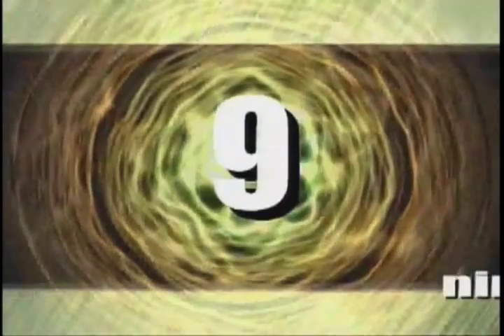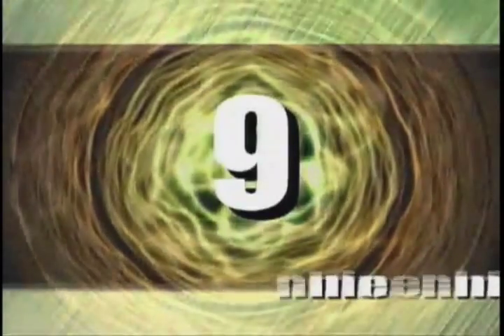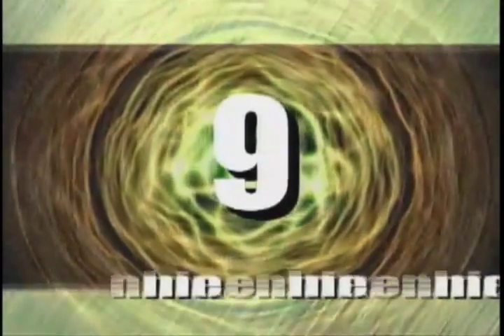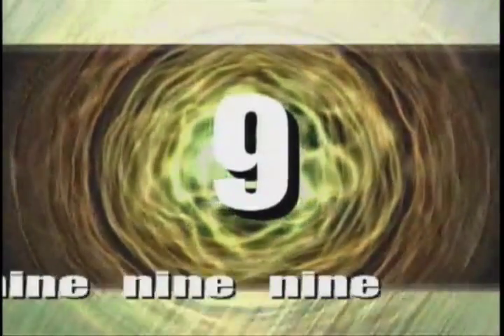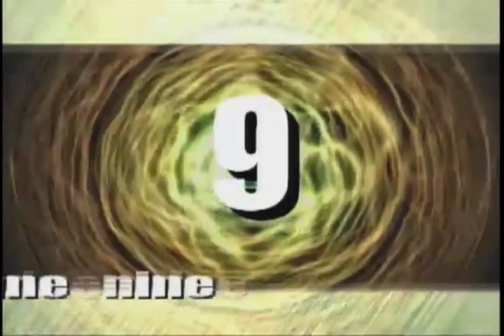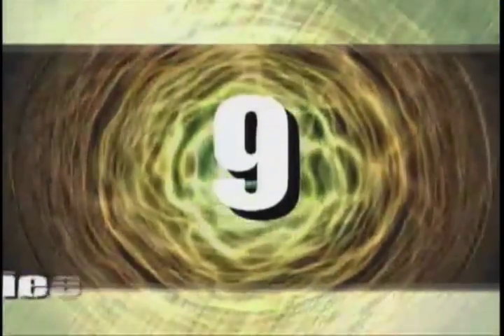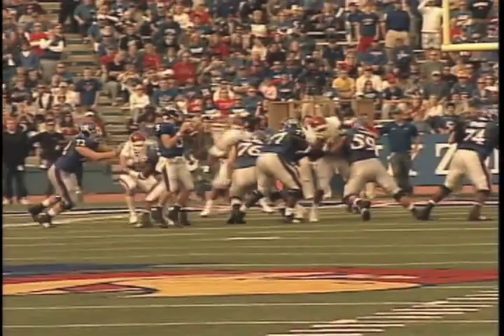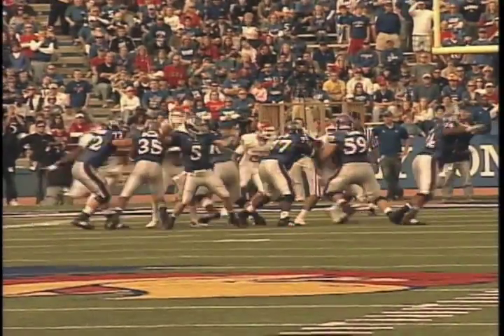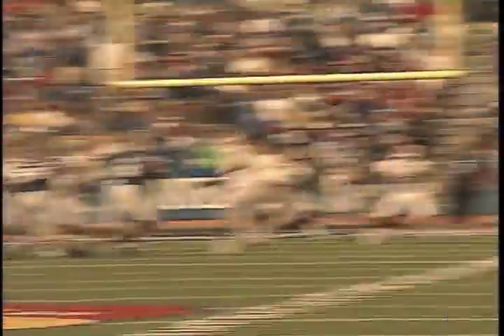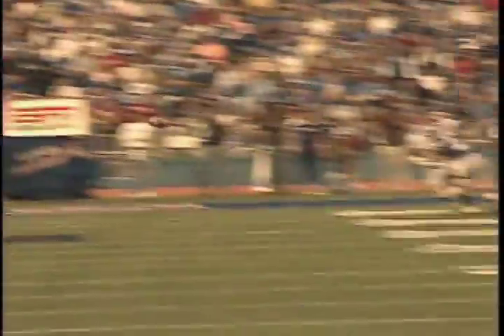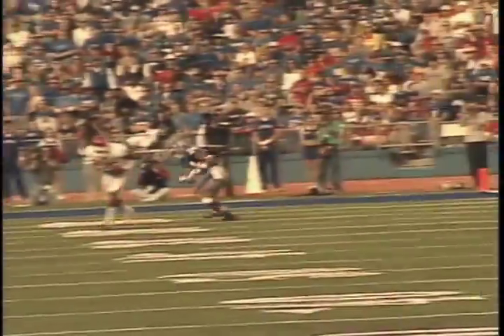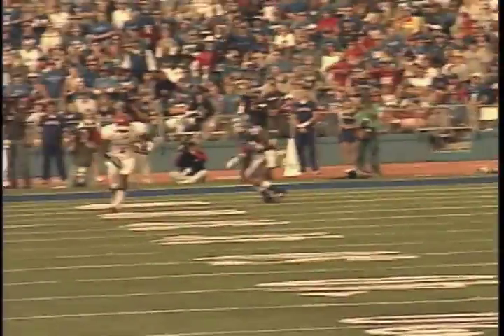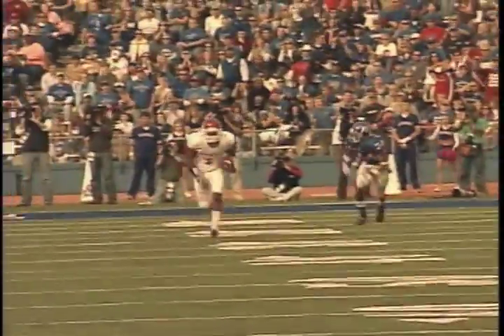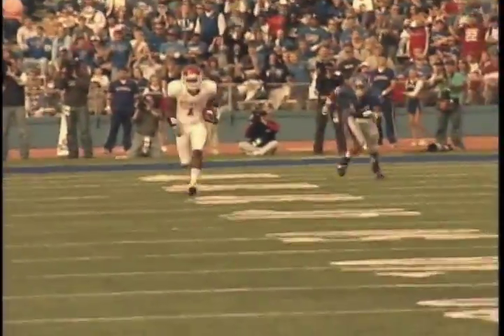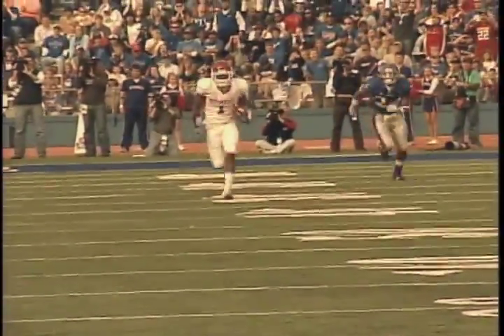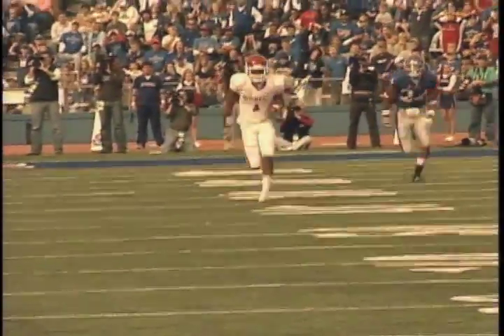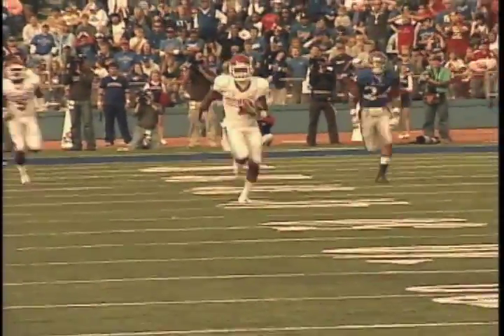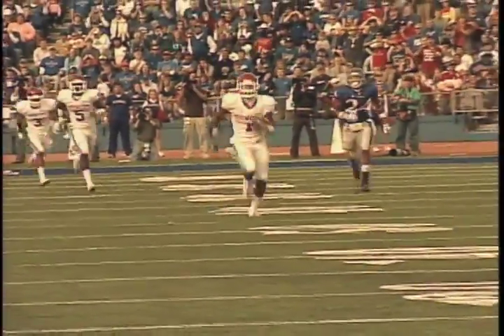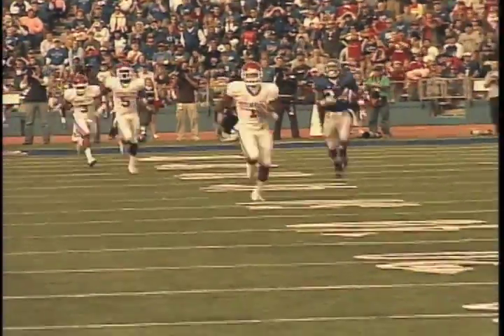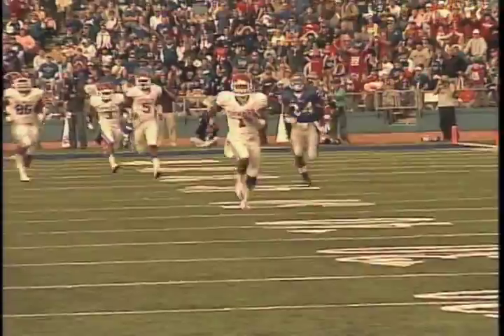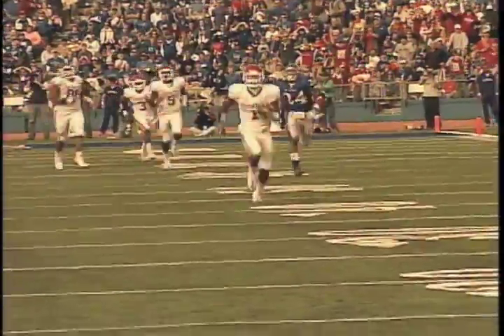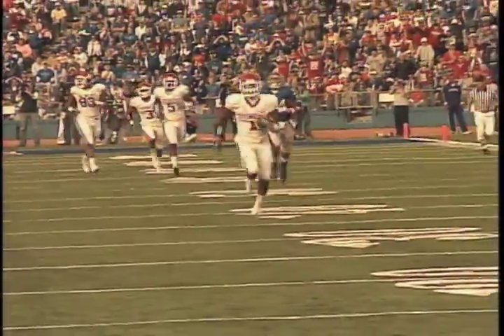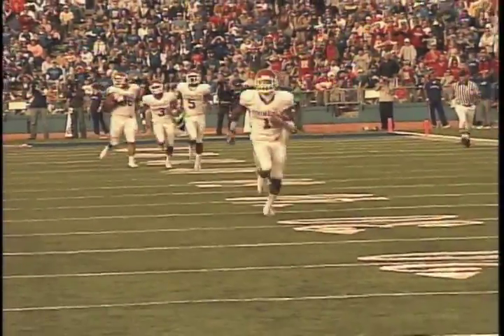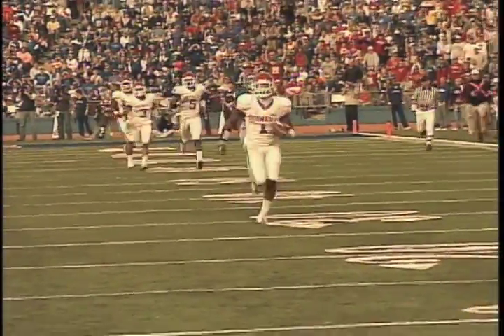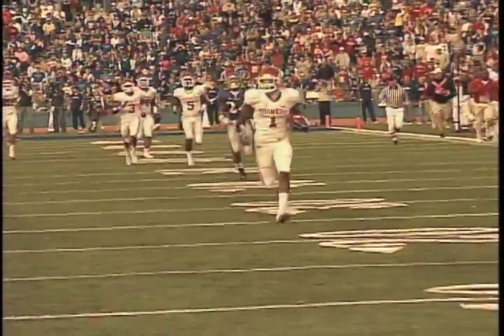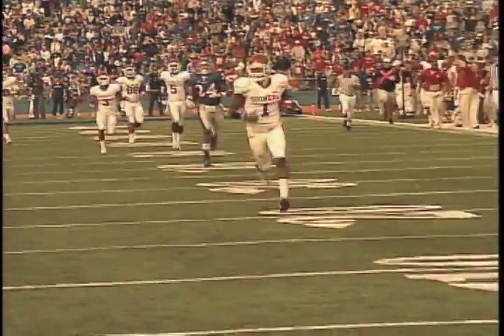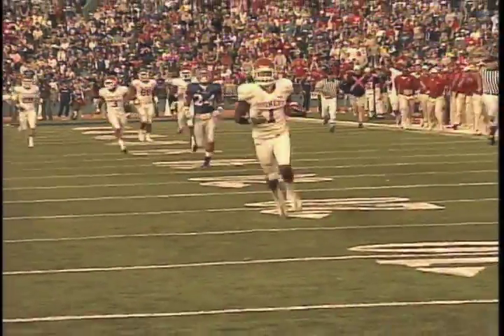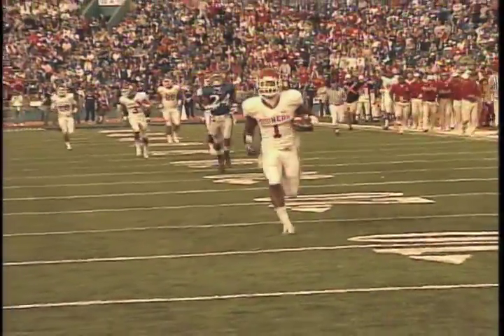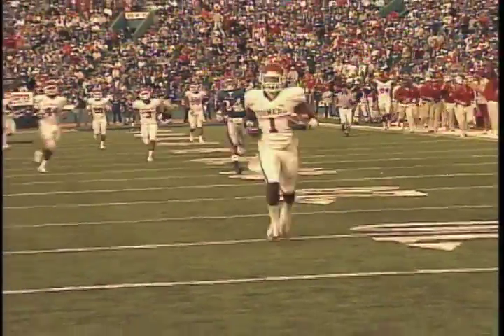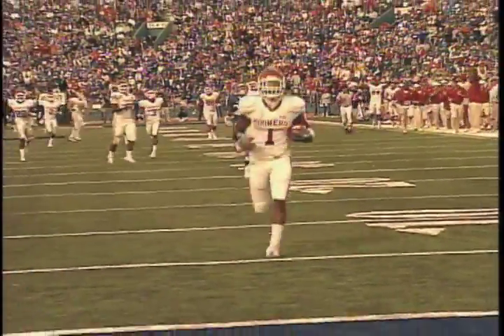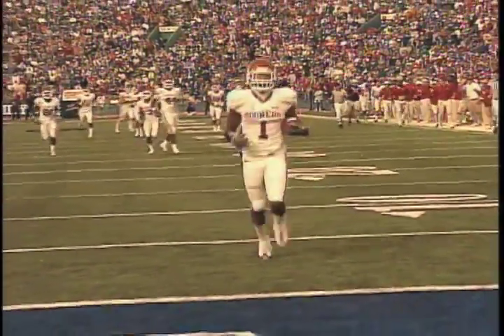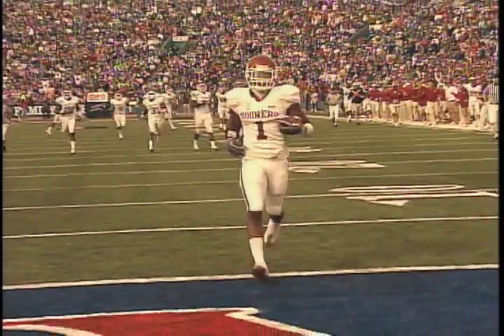Moving on to number nine: Sooners at Kansas, and Dominique Franks gets the pick and he's running like people are chasing him — looking like Usain Bolt out there, all the way to the end zone. Sooners rolling in that game, their only road win, 35 to 13.